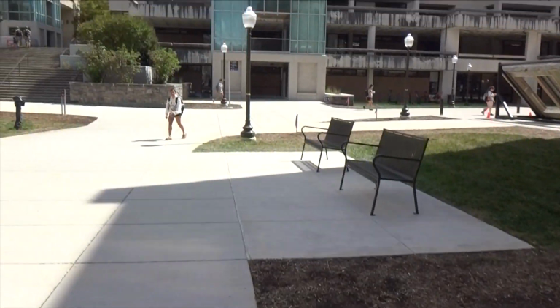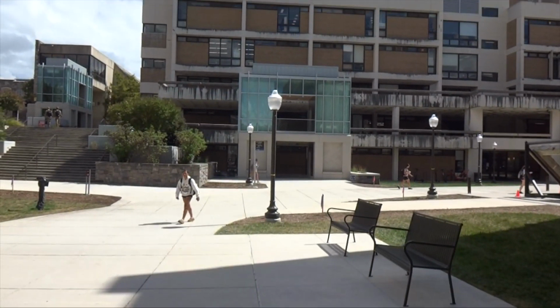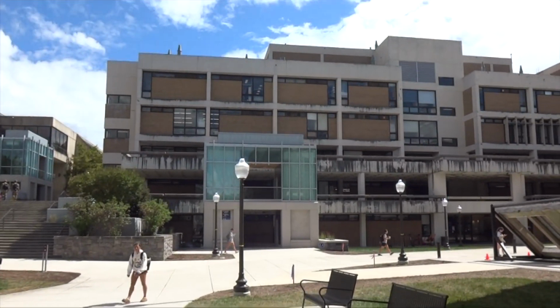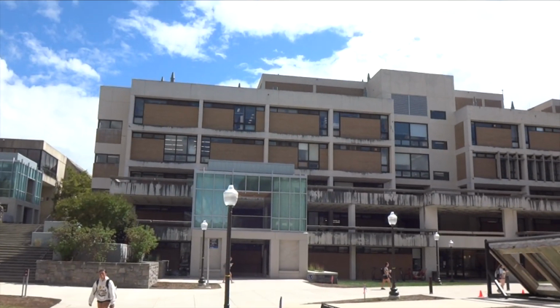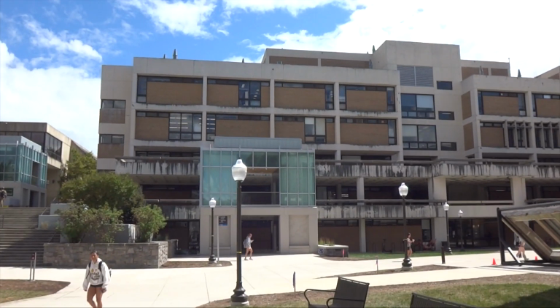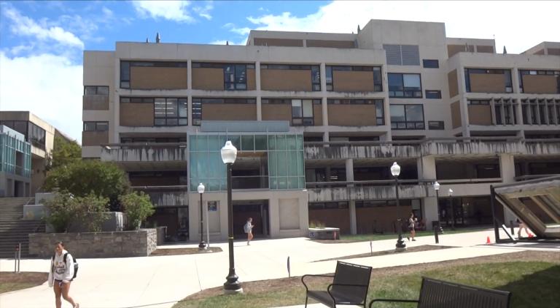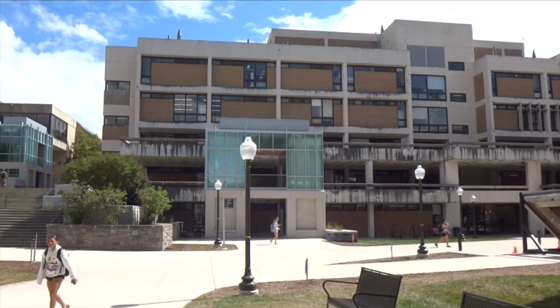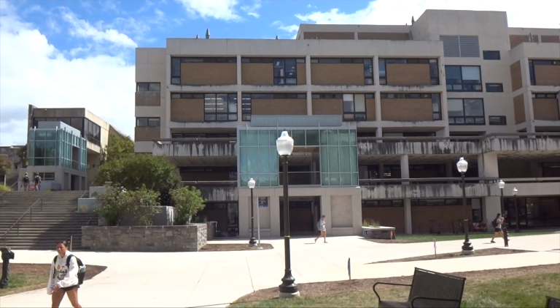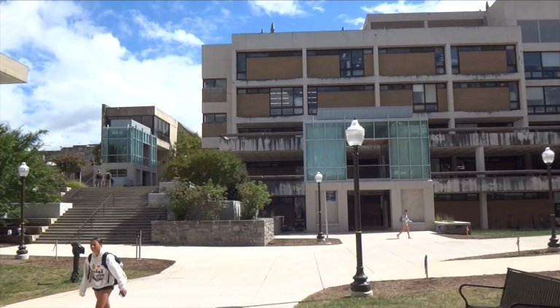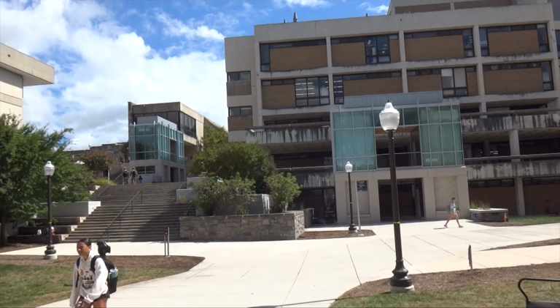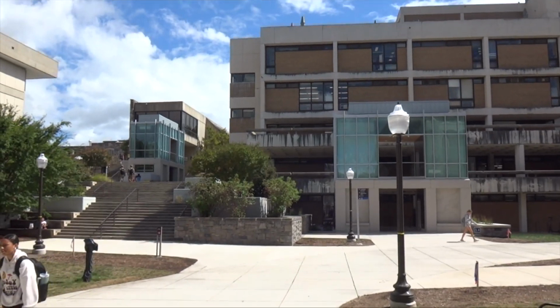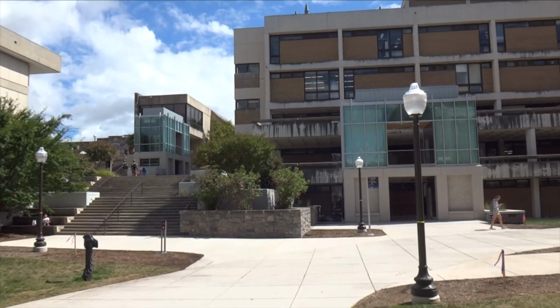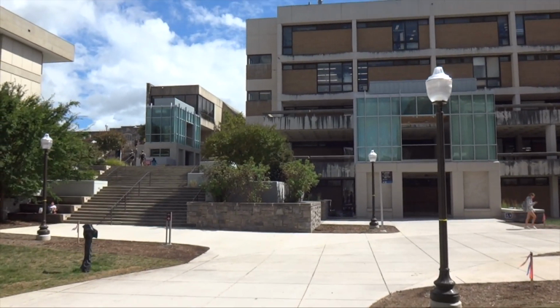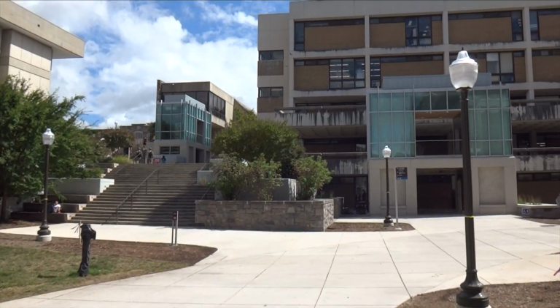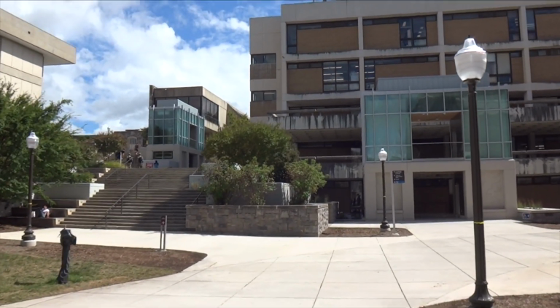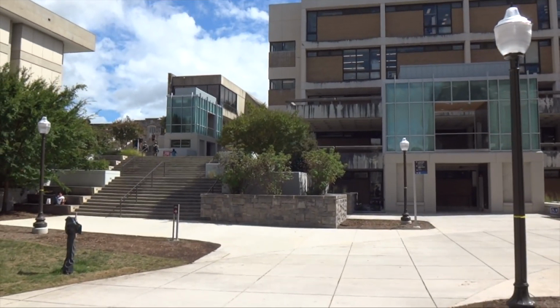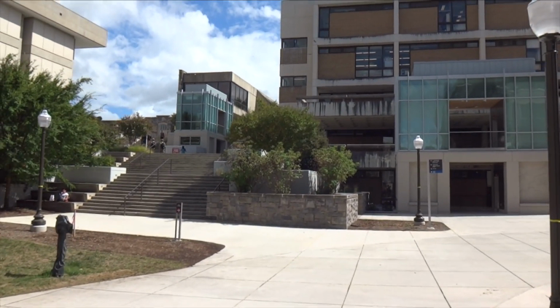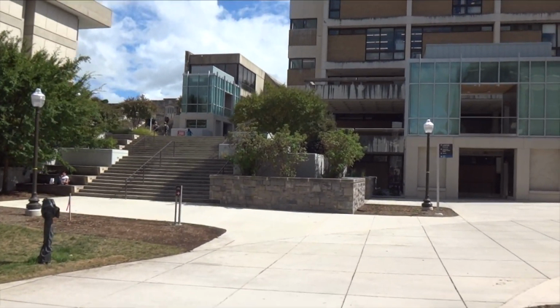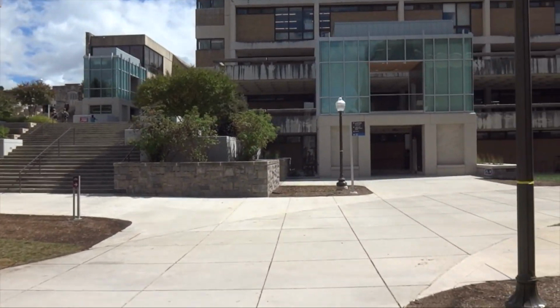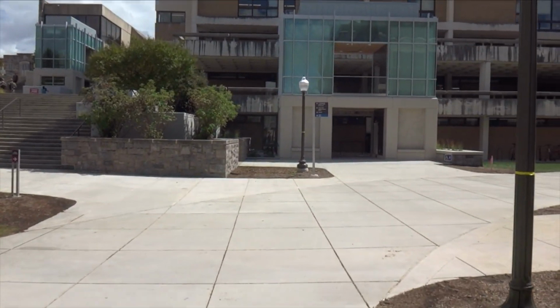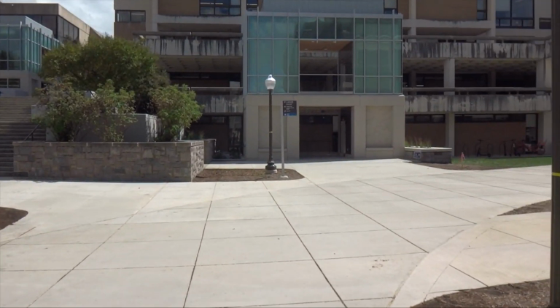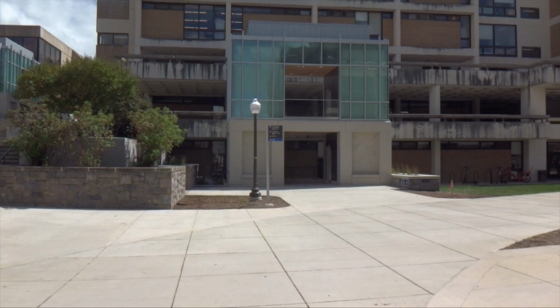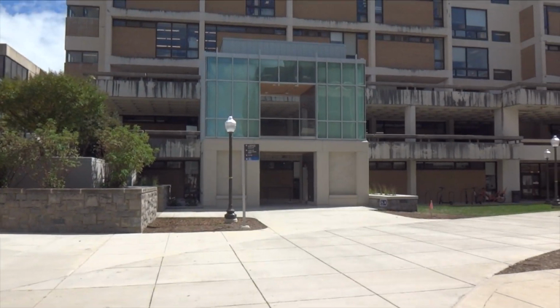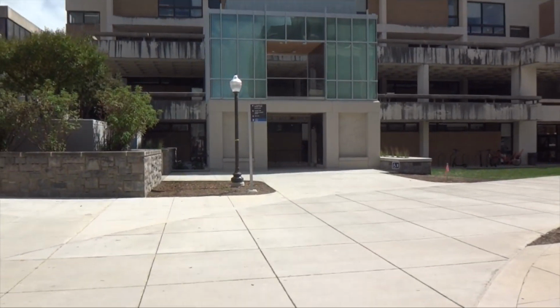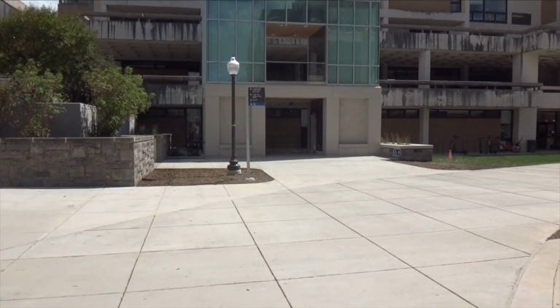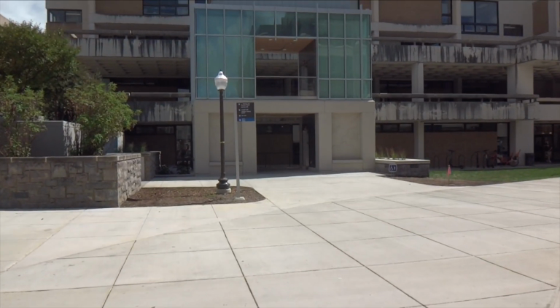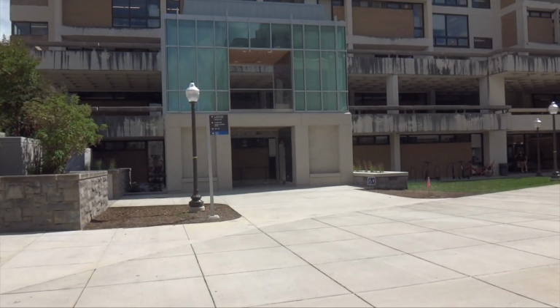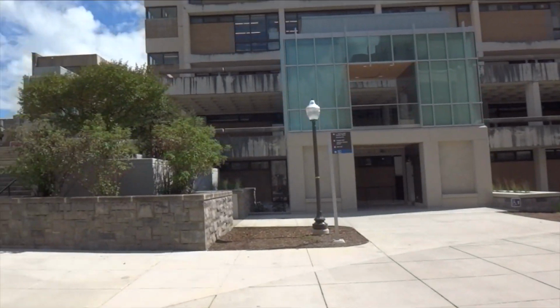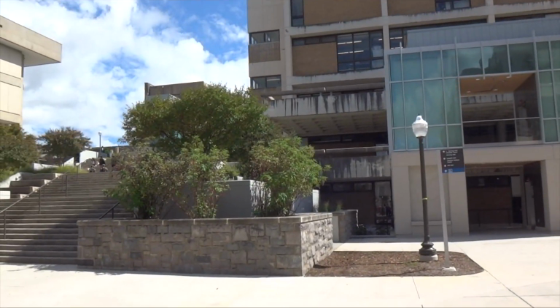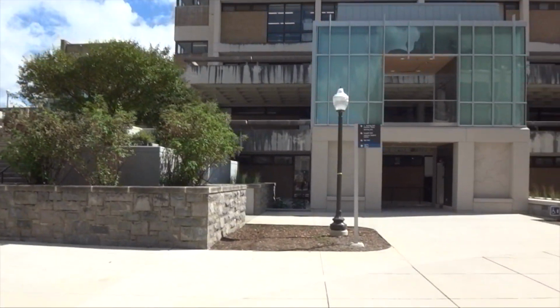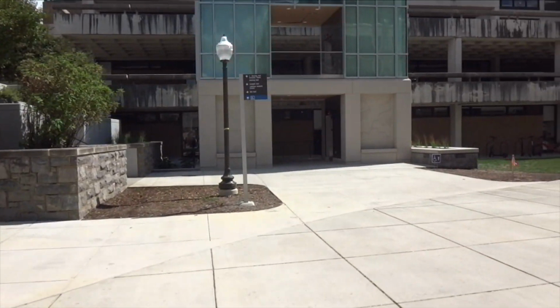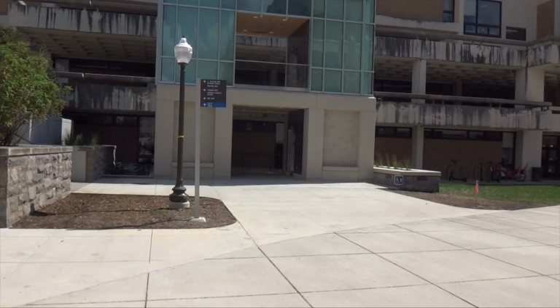We are on Virginia Tech's campus and they have two new Otis elevators here. One's up there, one's over here. We're gonna ride up this elevator and then go check out that elevator.